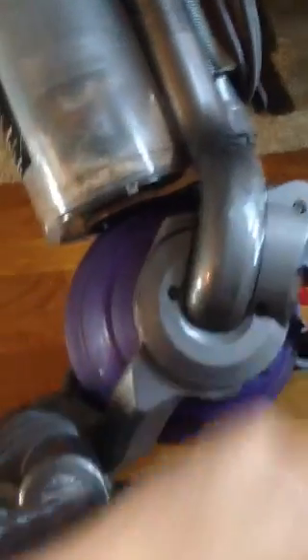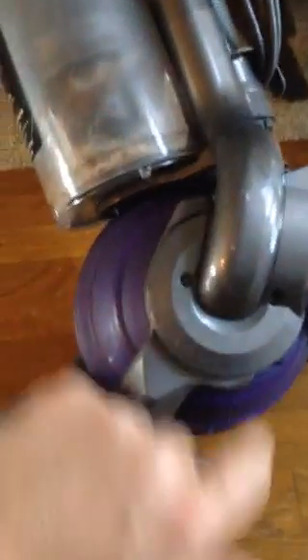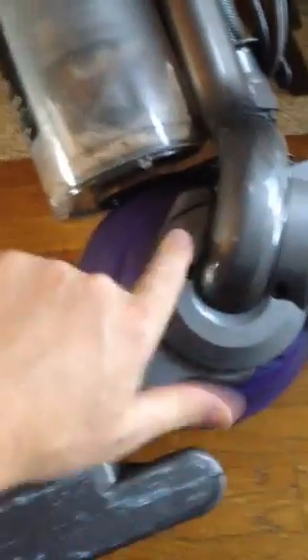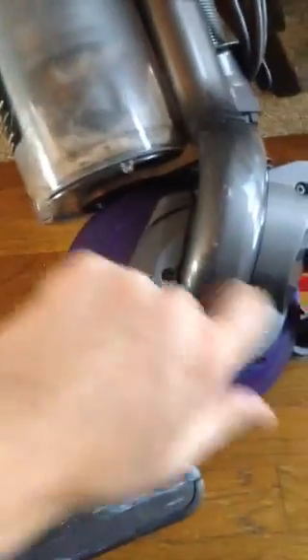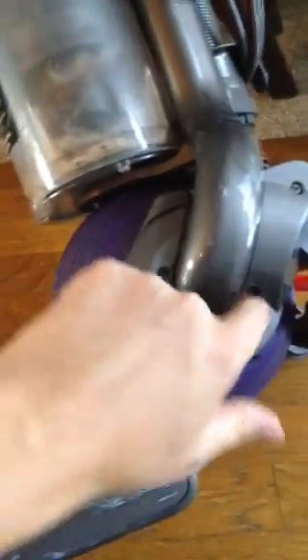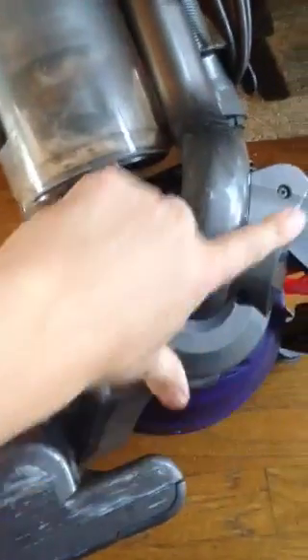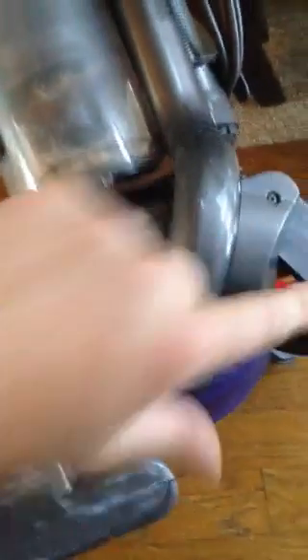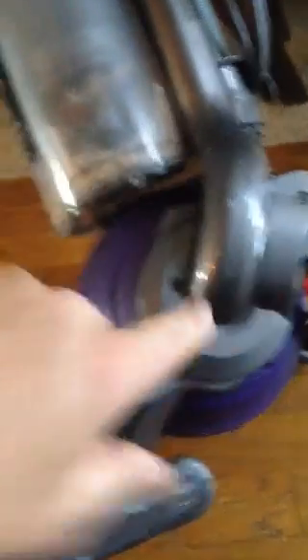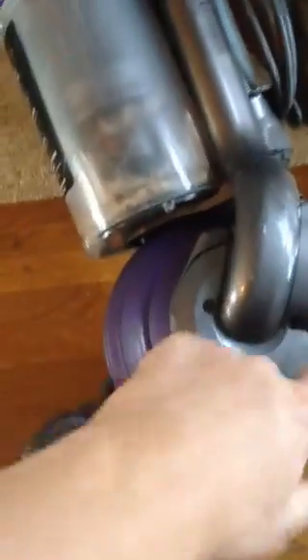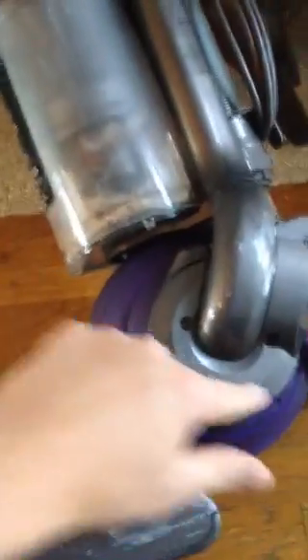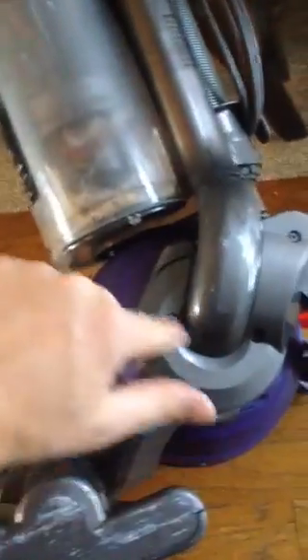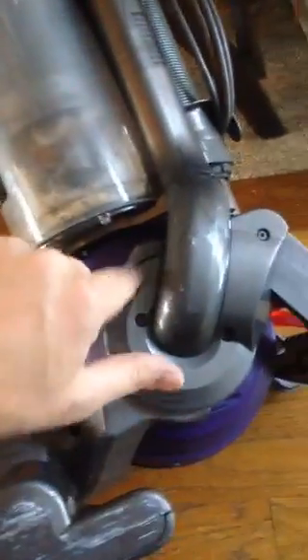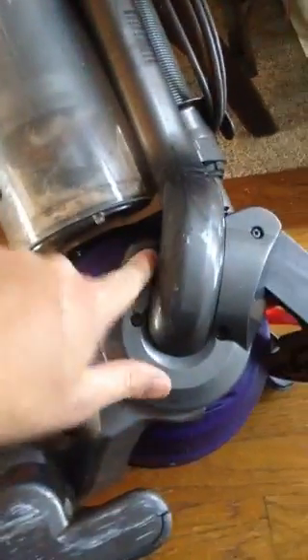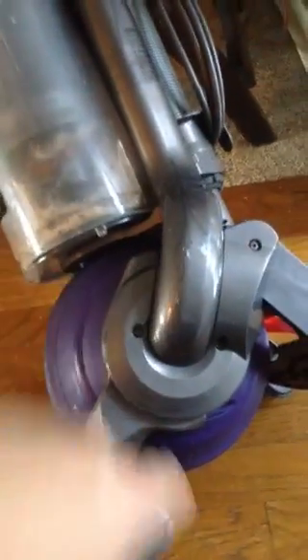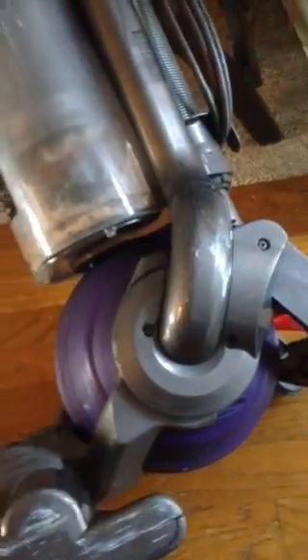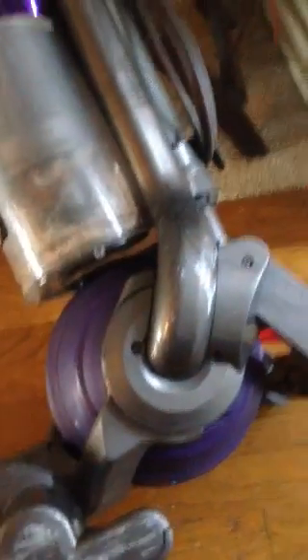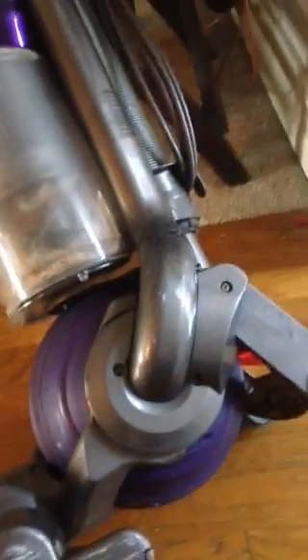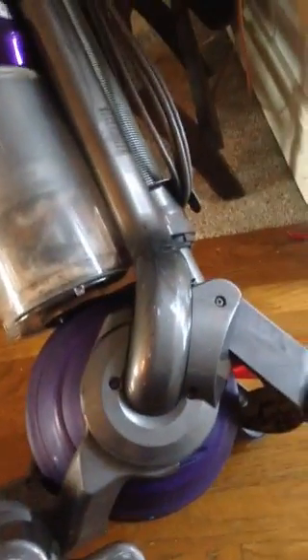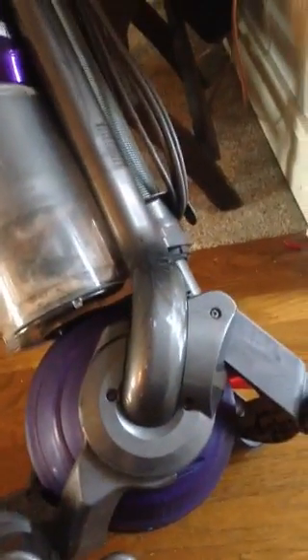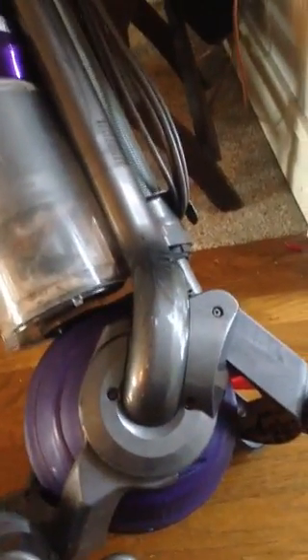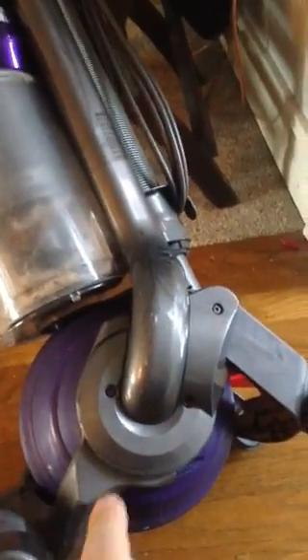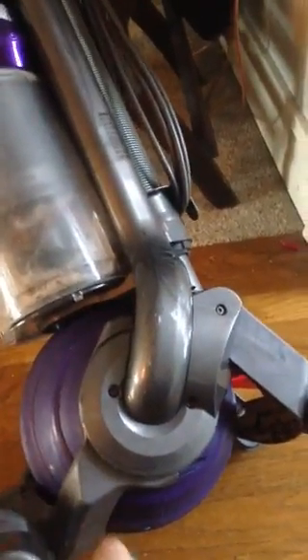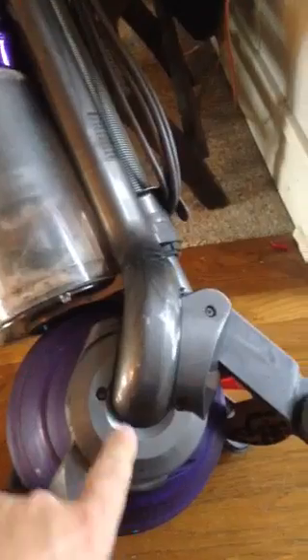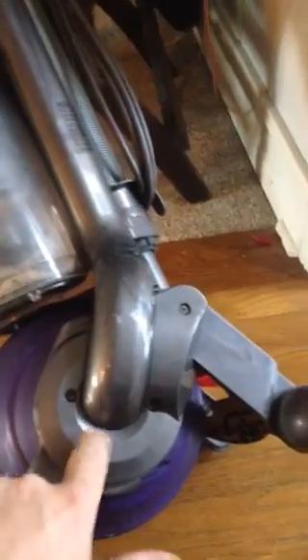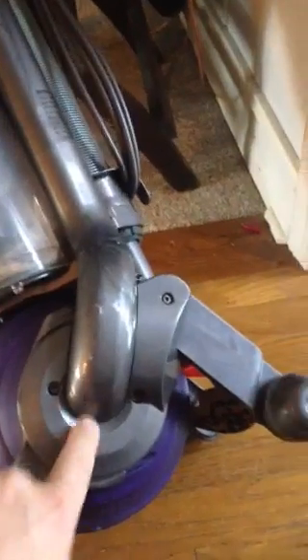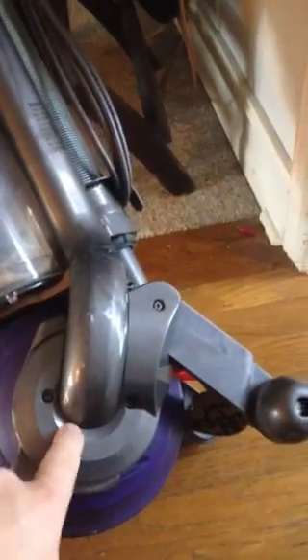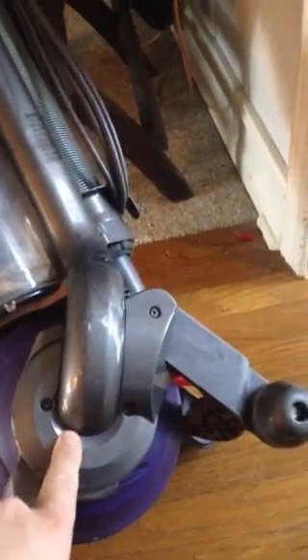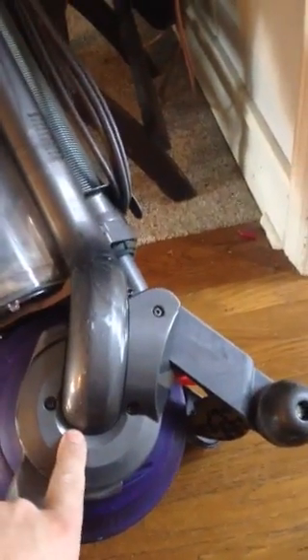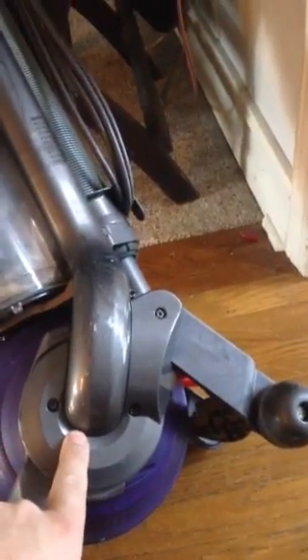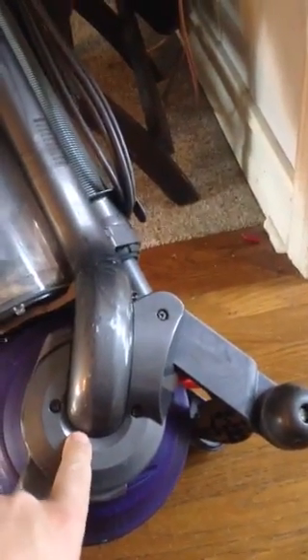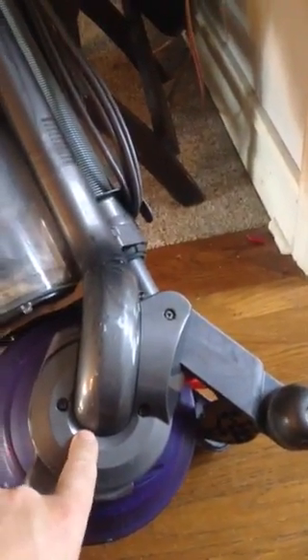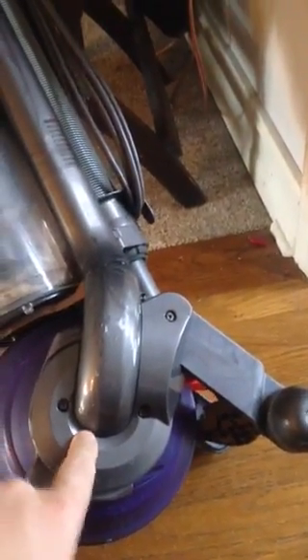There's one screw, two screw, three screw that comes off. Just check to see if any of the wires in there are split. That seems to be one of the main culprits.